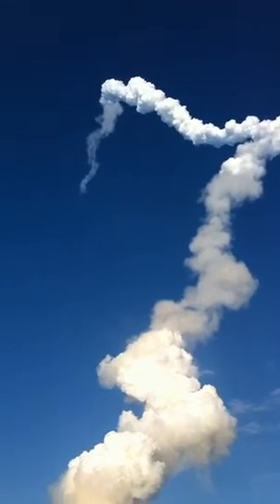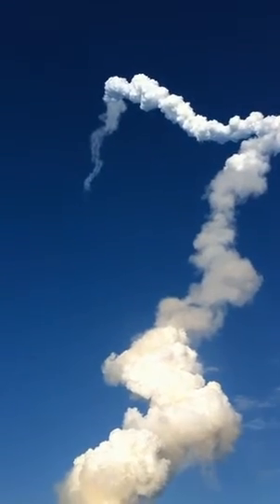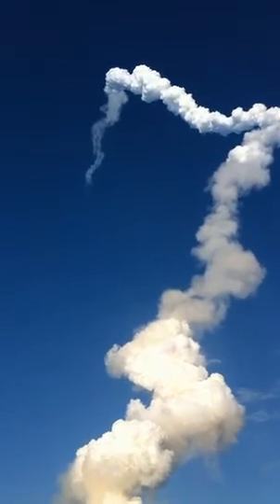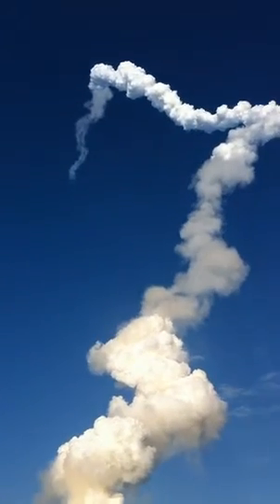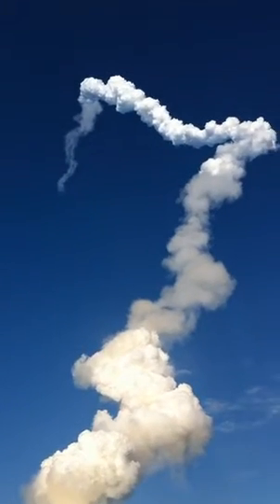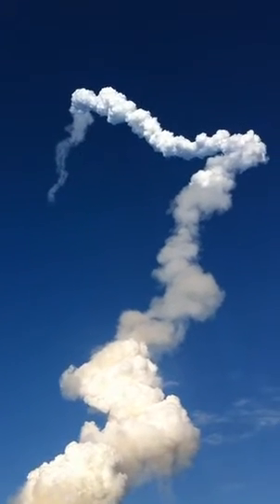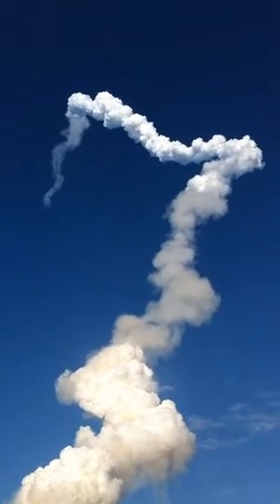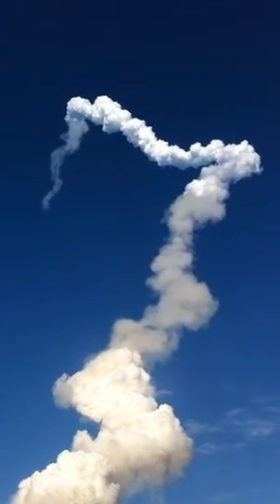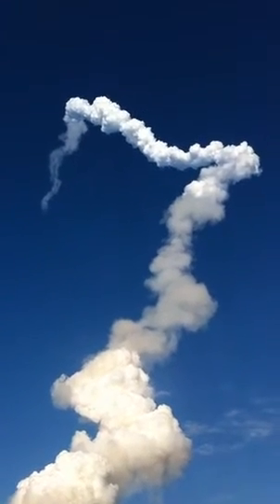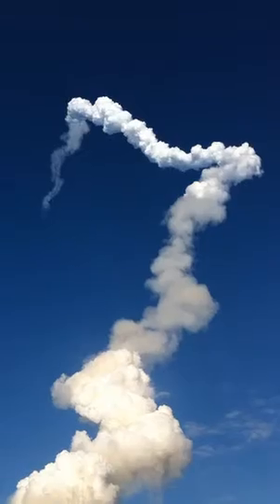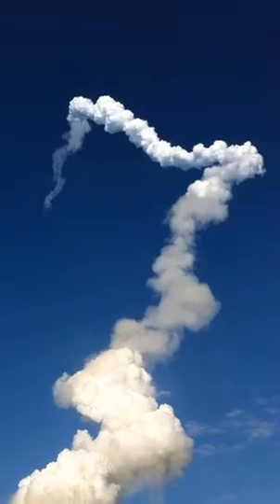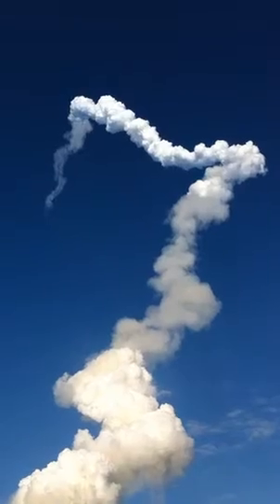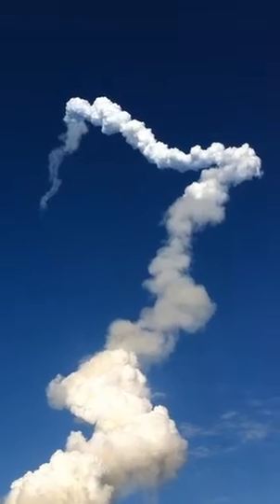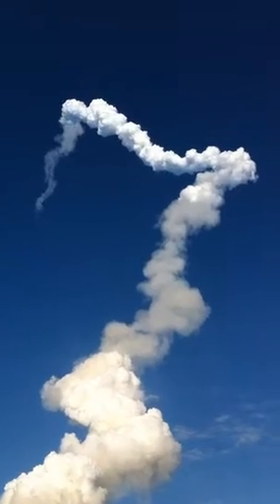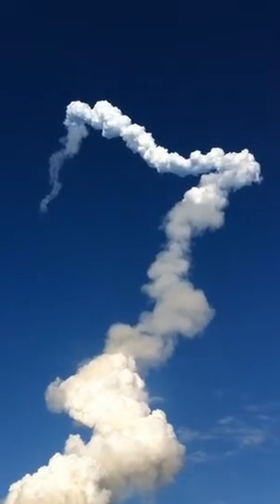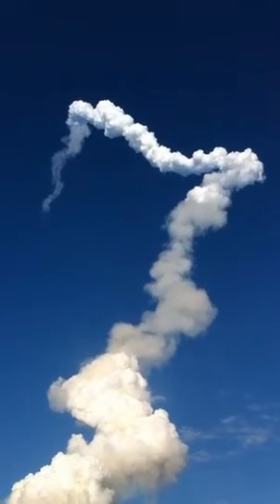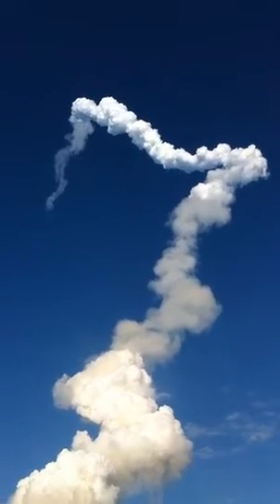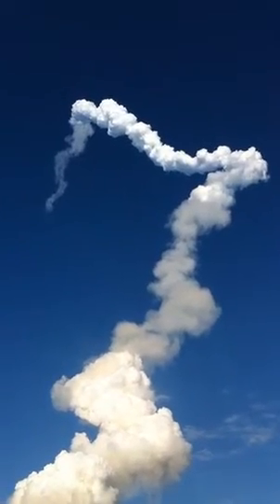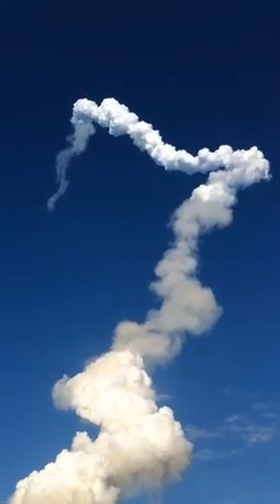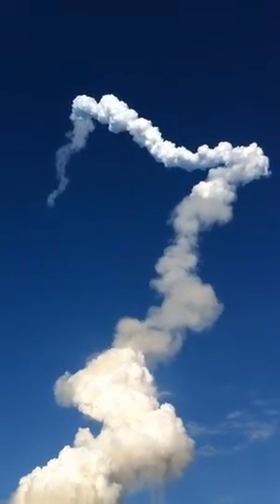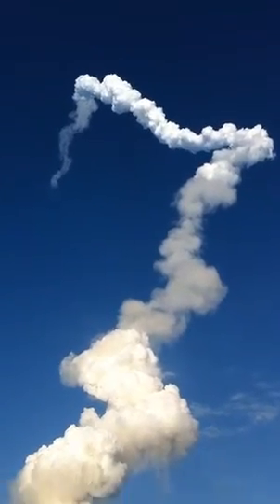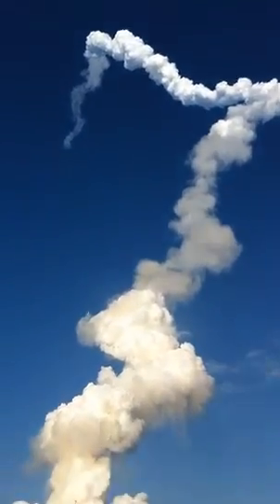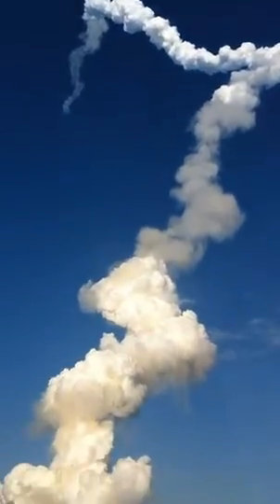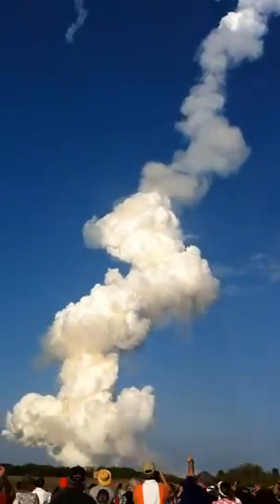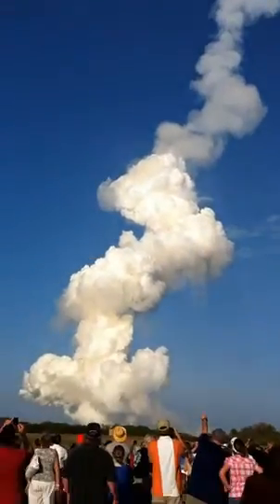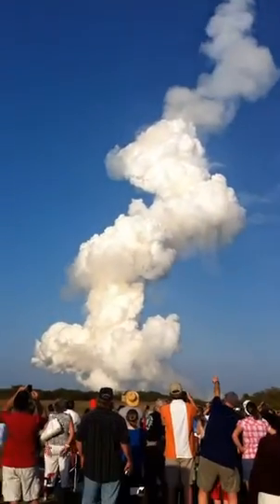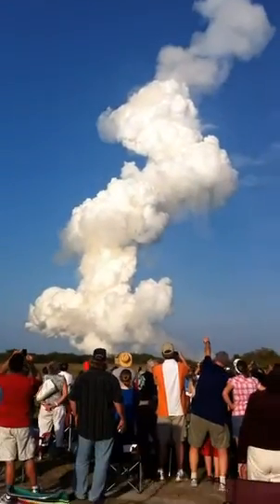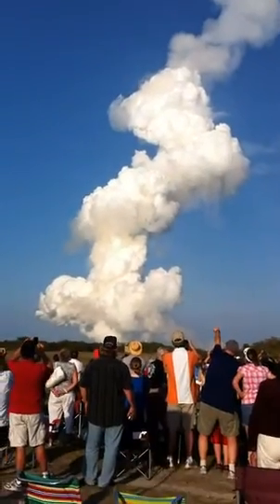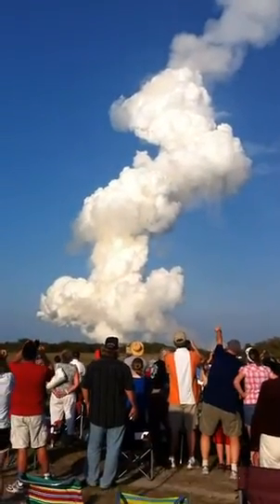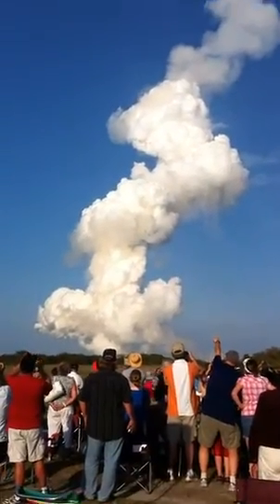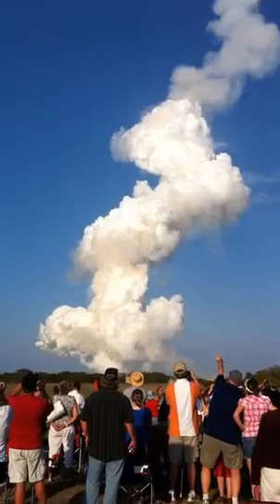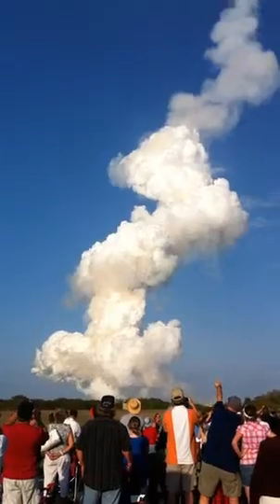Discovery now getting a boost into orbit from its twin orbital maneuvering system engines on either side of the shuttle's tail. These two engines will burn for 2 minutes and 32 seconds.